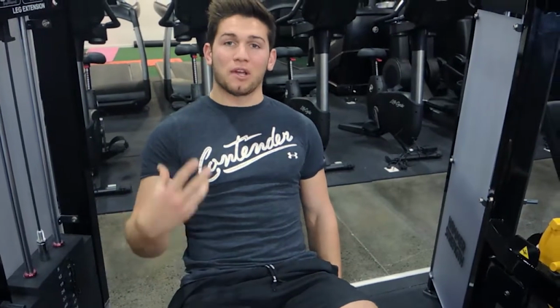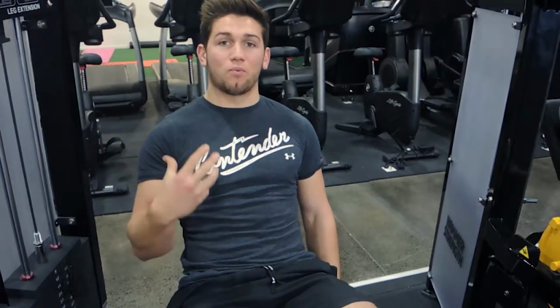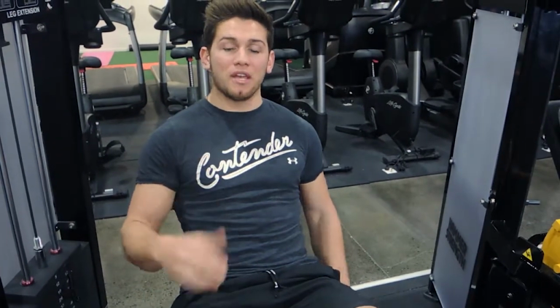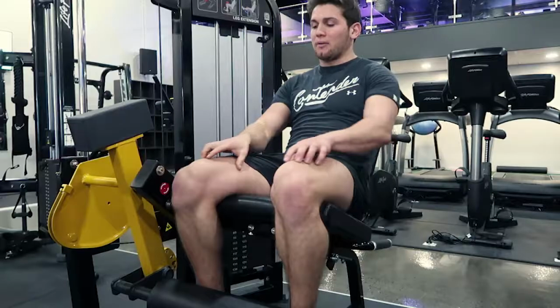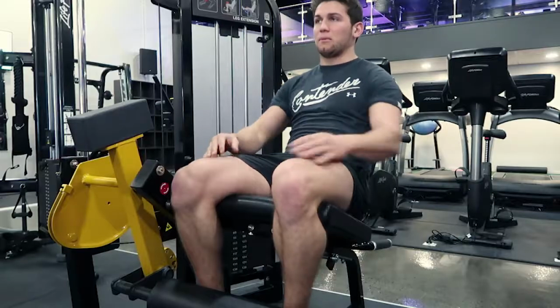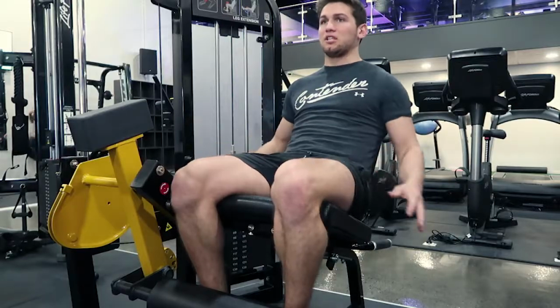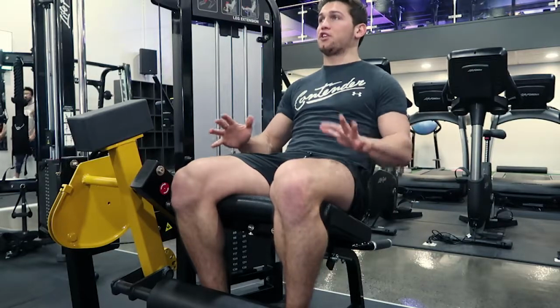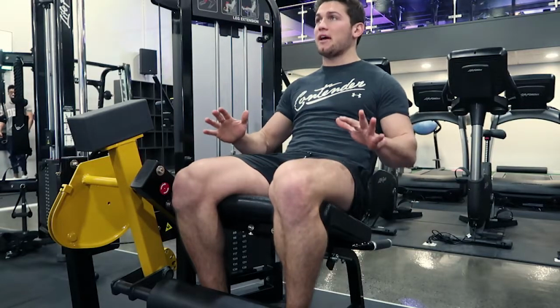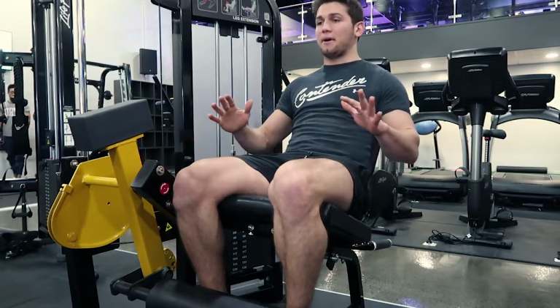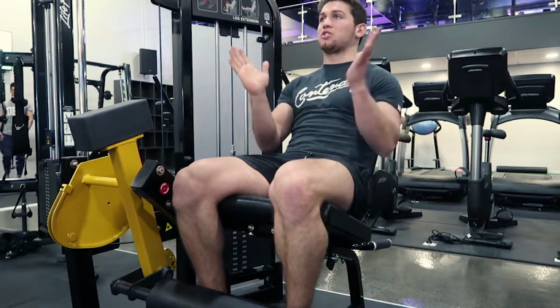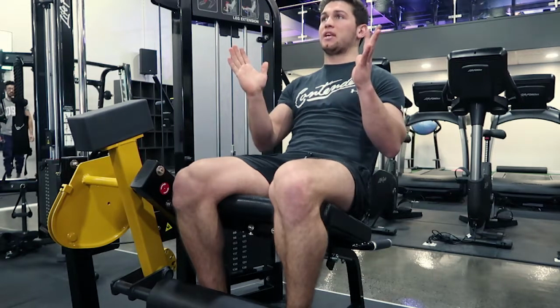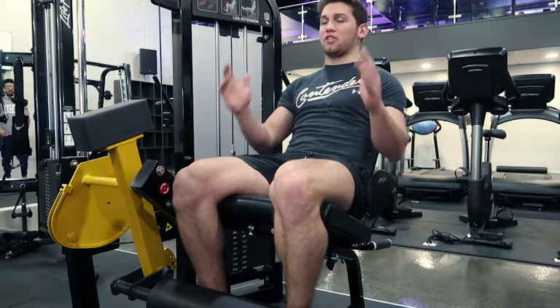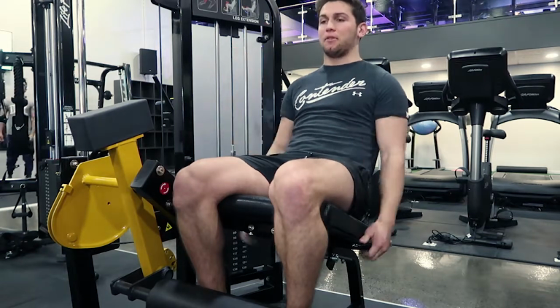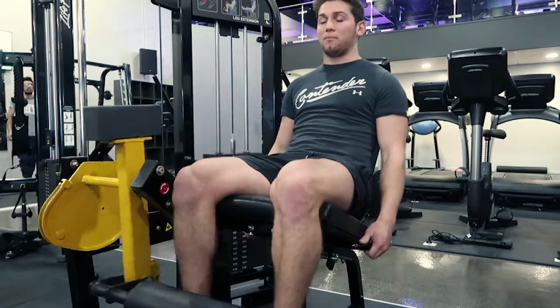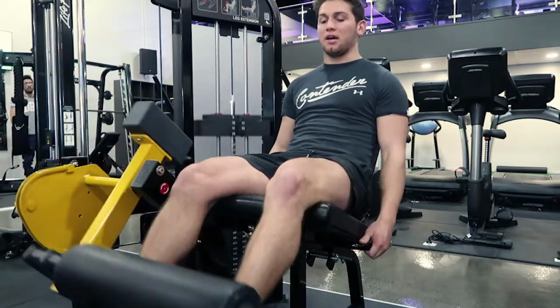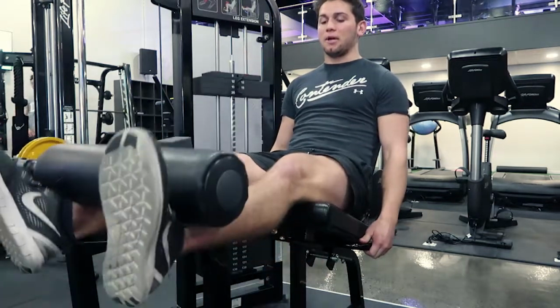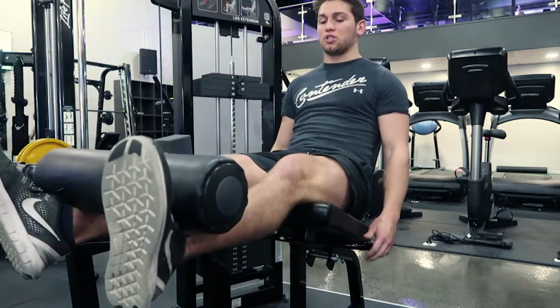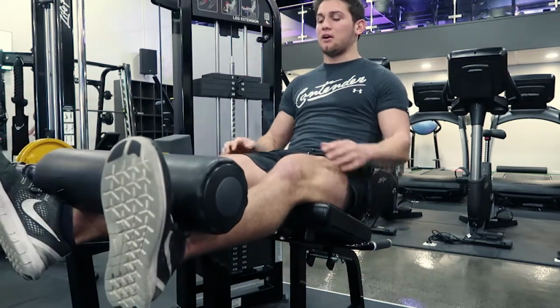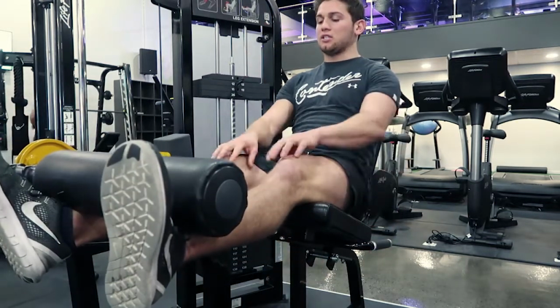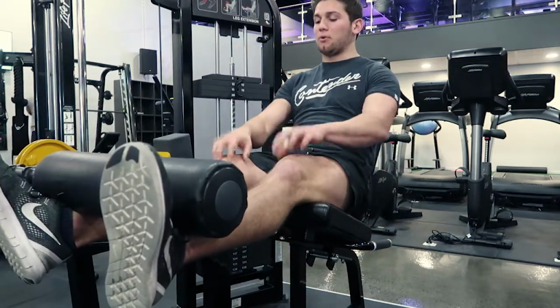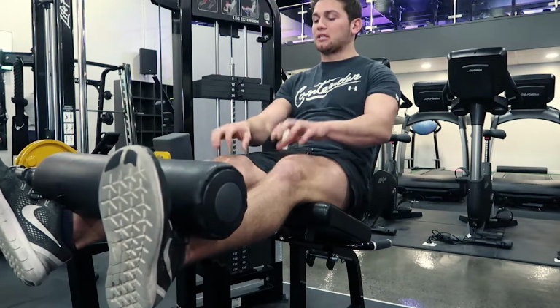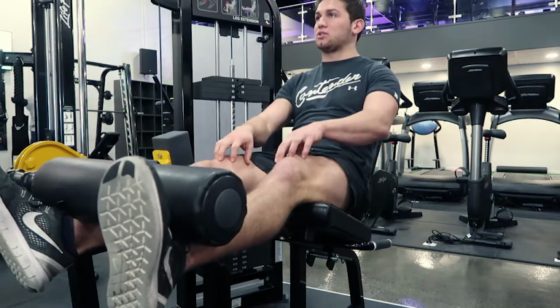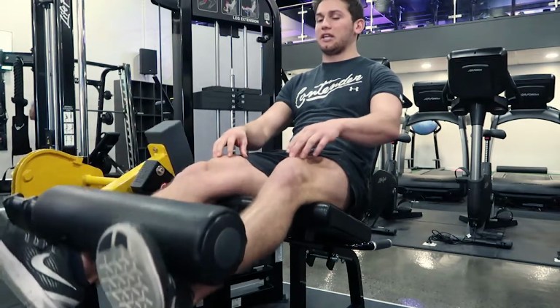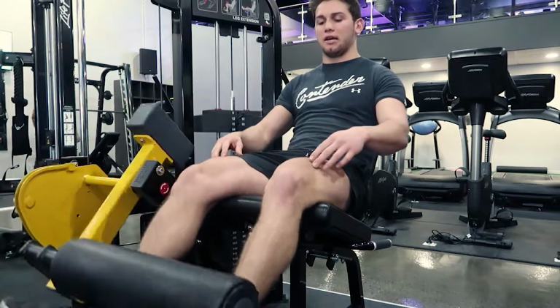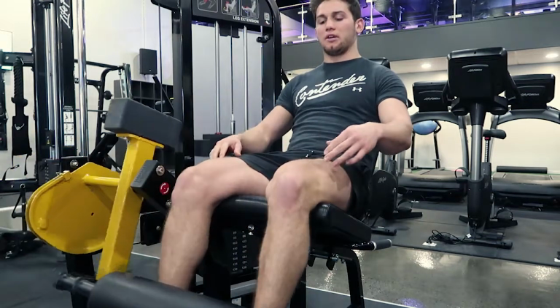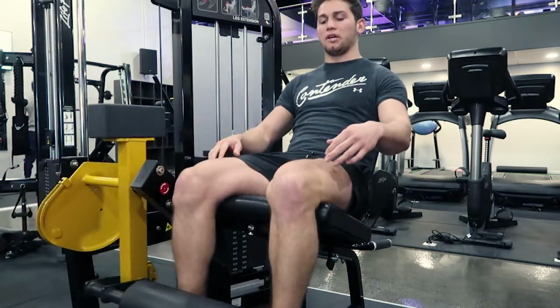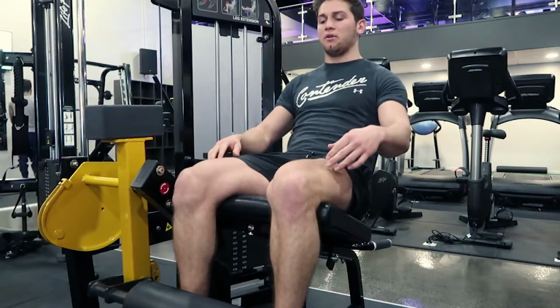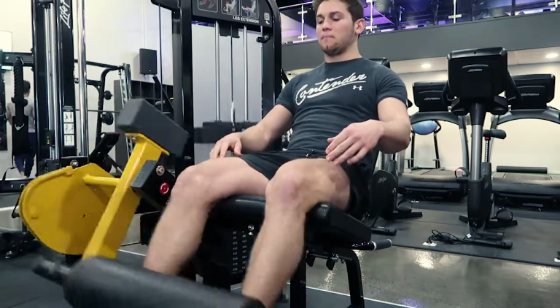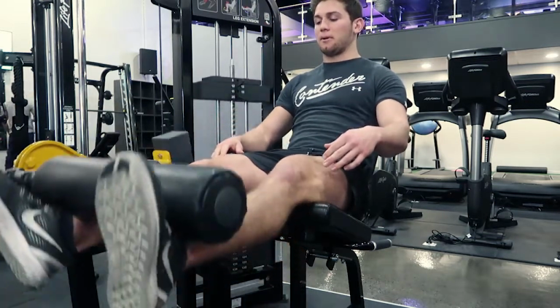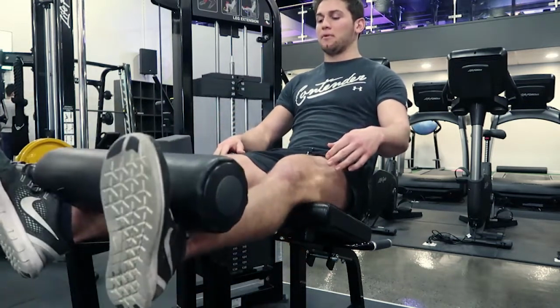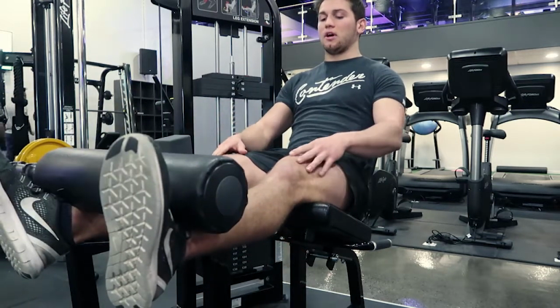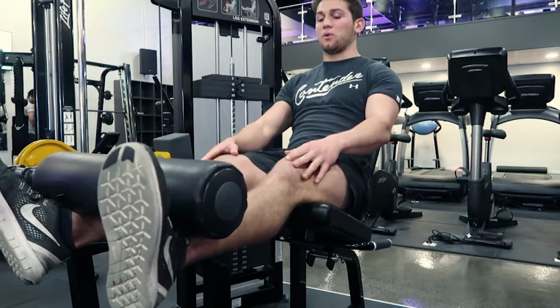This is really great for building up the muscles around the knee and building out that teardrop muscle. We're focusing on that by turning our toes out at the top of the movement — turning our toes out — and as you can see, working that inside muscle of the leg, controlling it down and coming up.